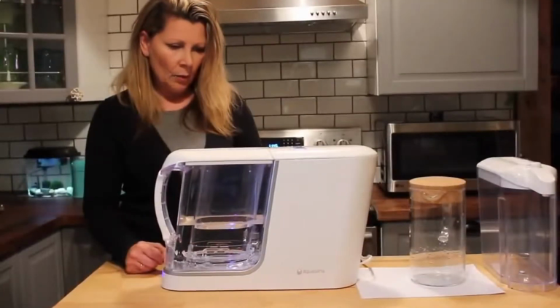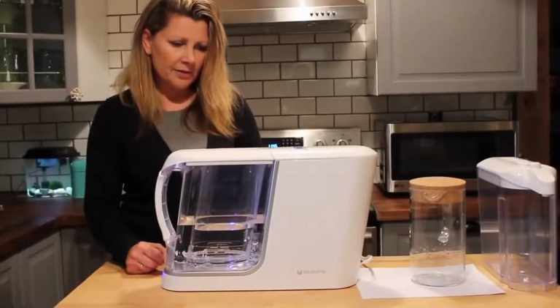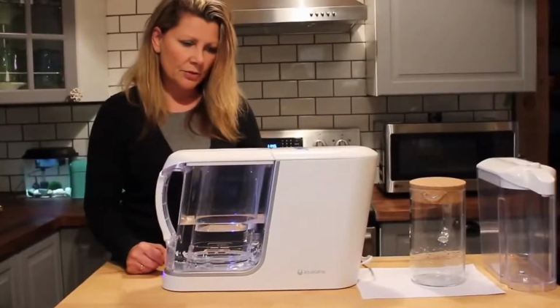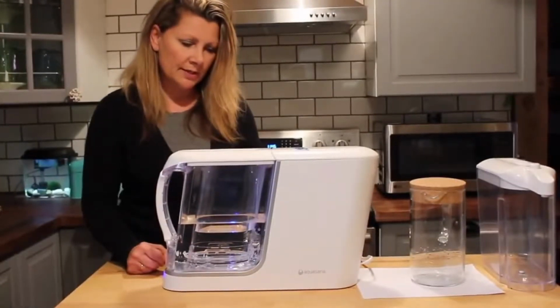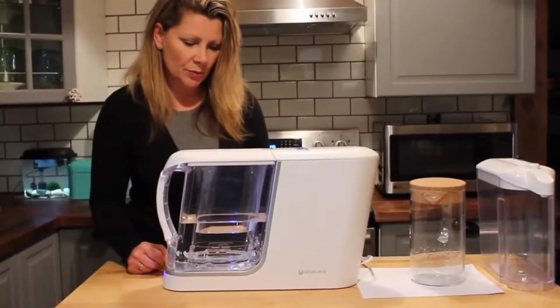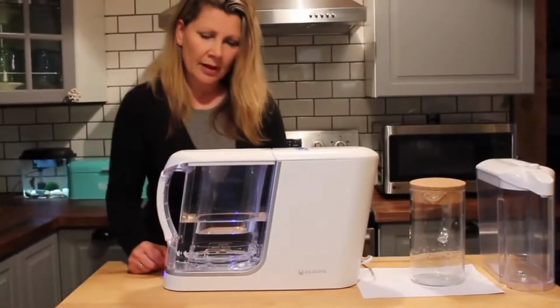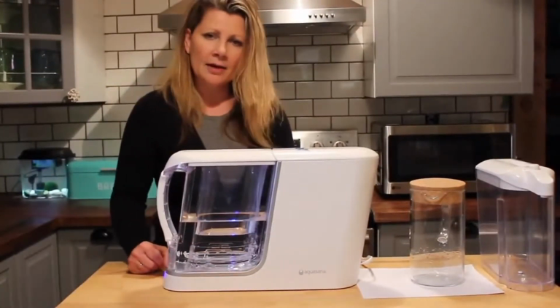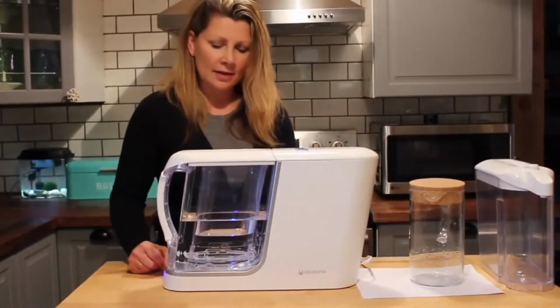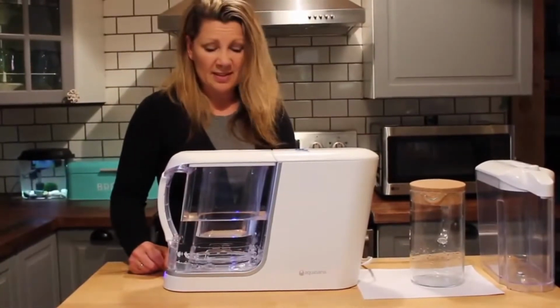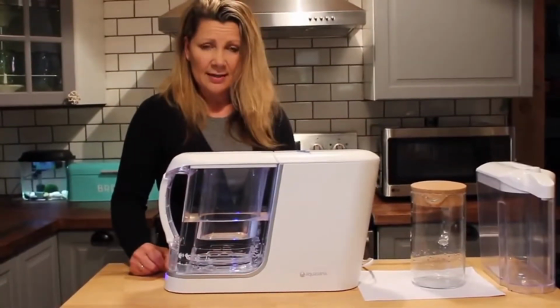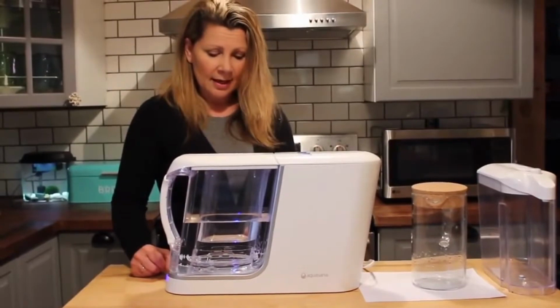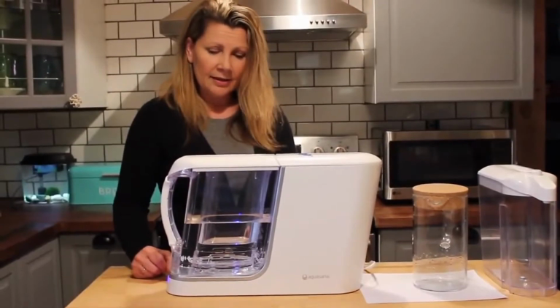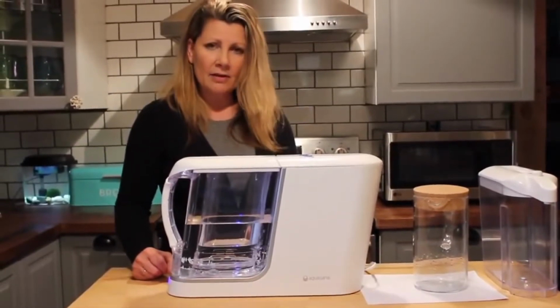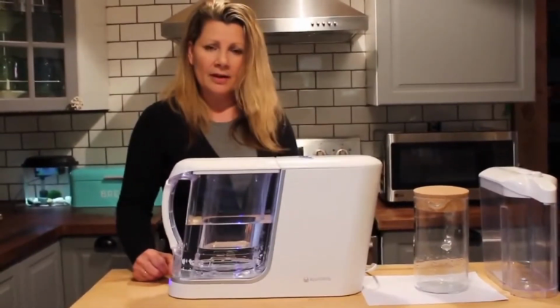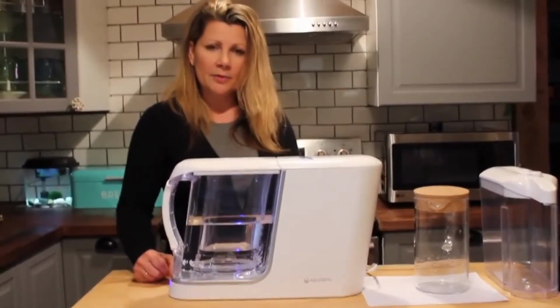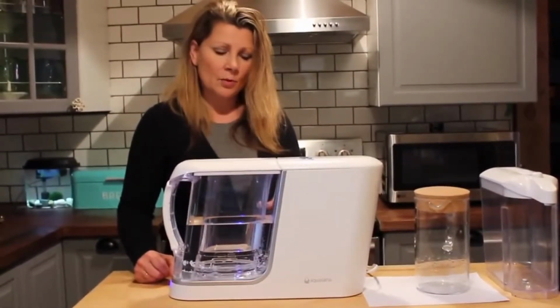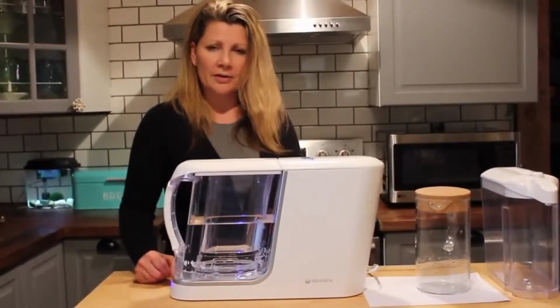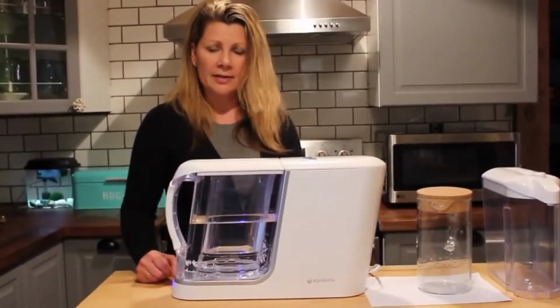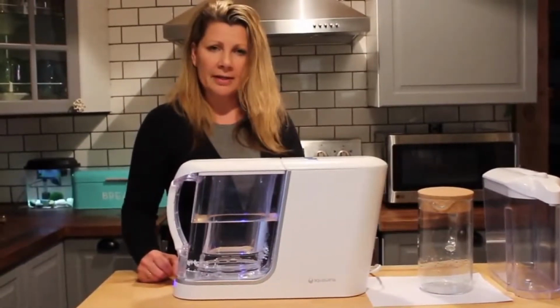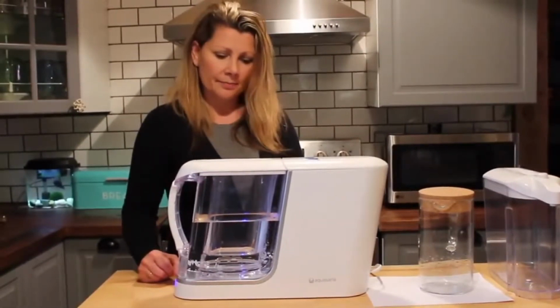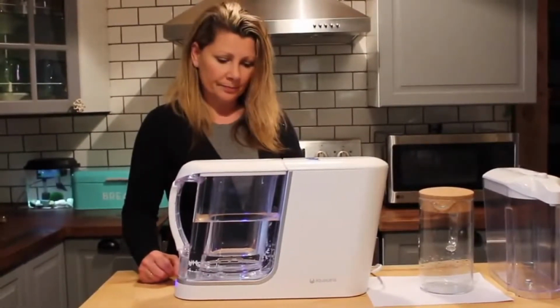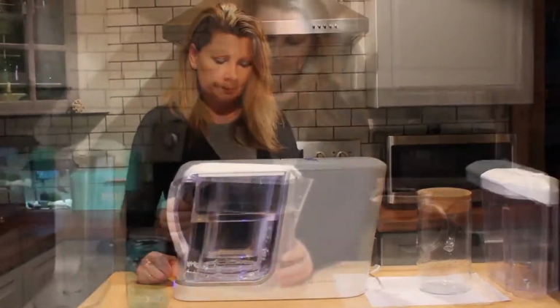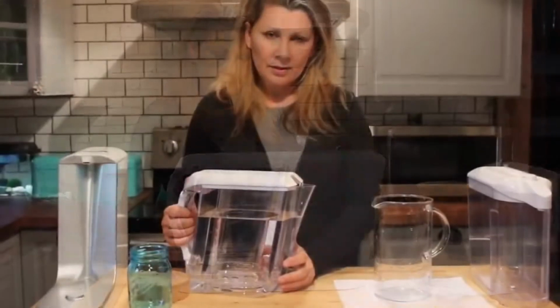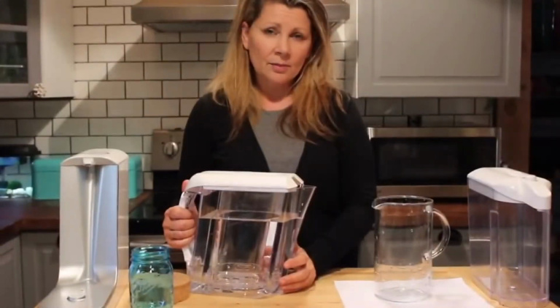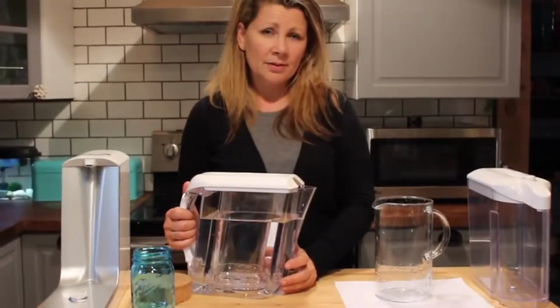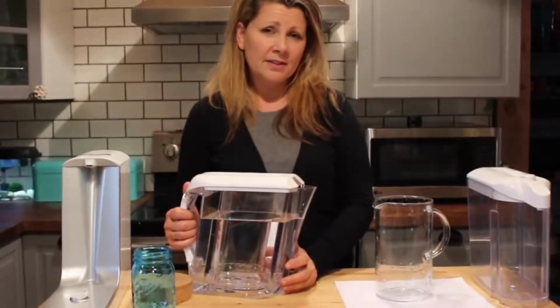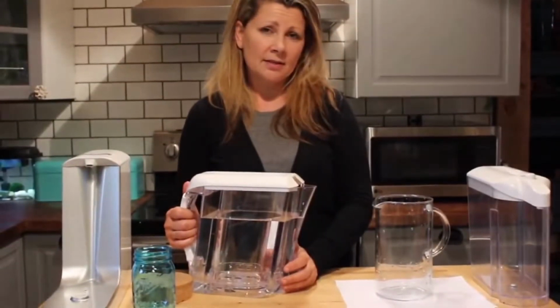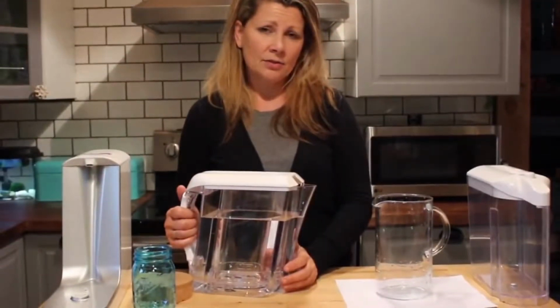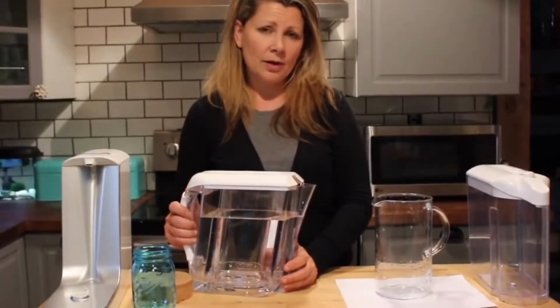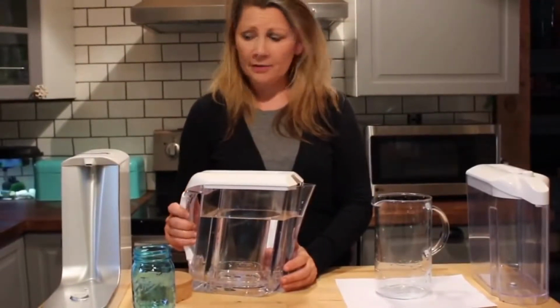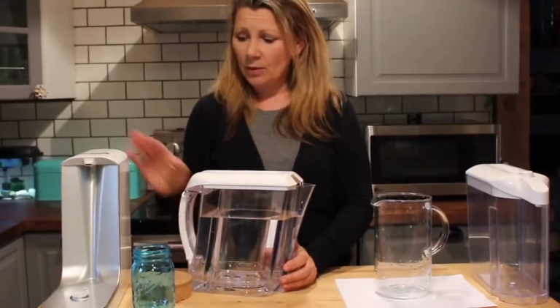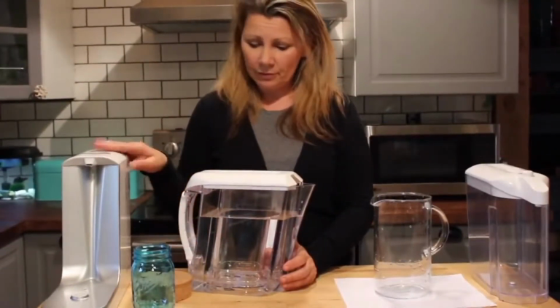What the filter is doing is it's removing heavy metals and pesticides, while leaving all of the healthy minerals in your water, including calcium and magnesium. That took approximately 50 seconds to filter my water through.